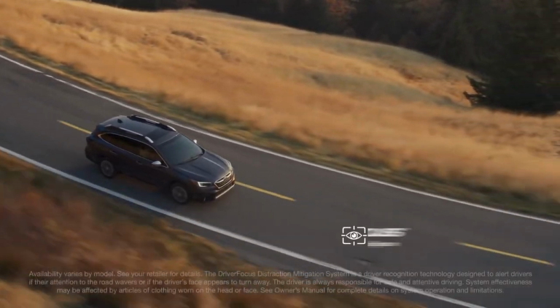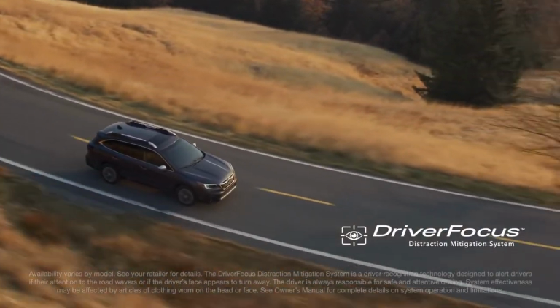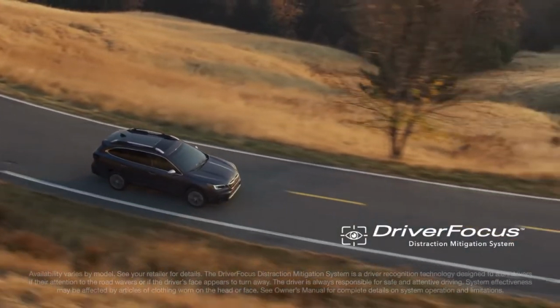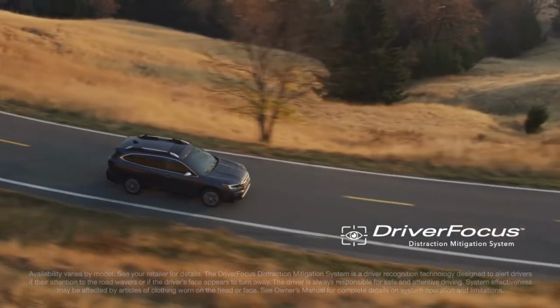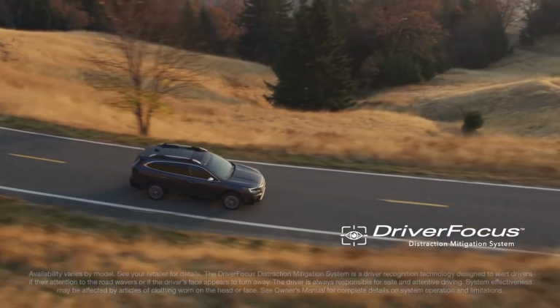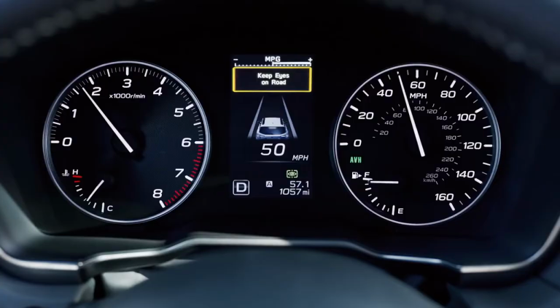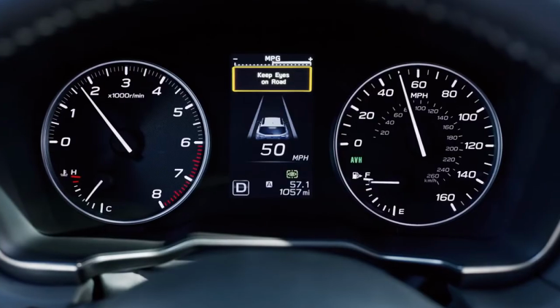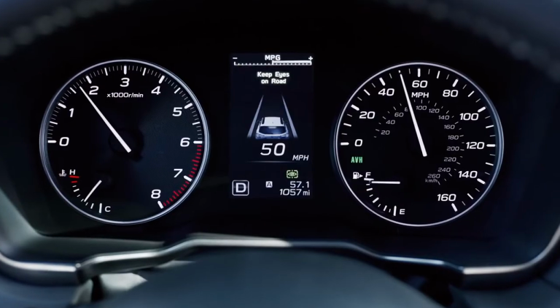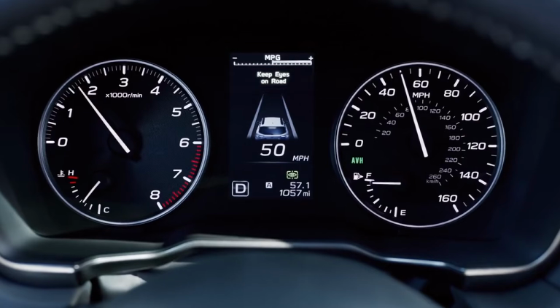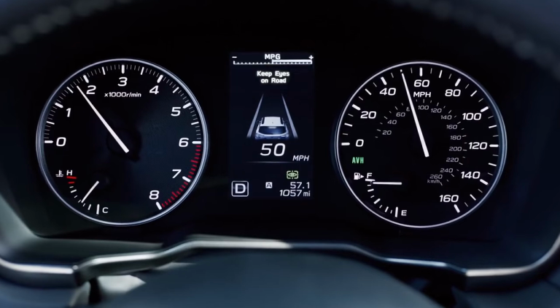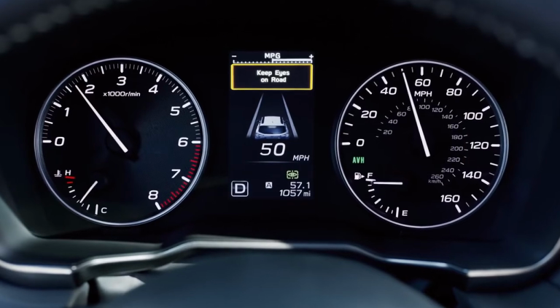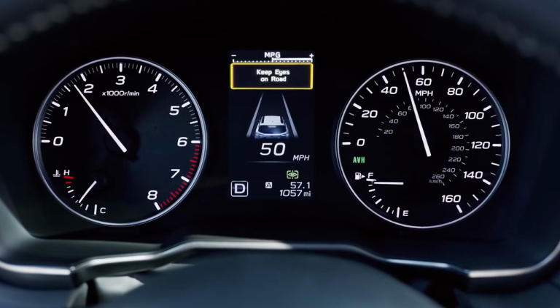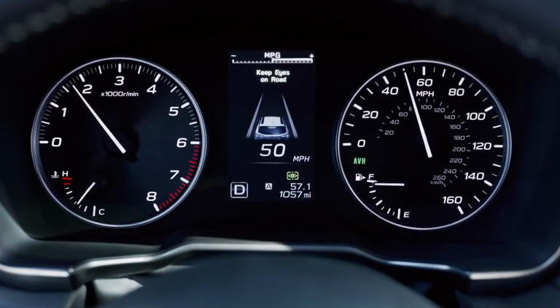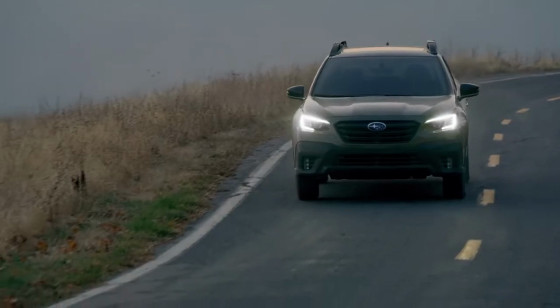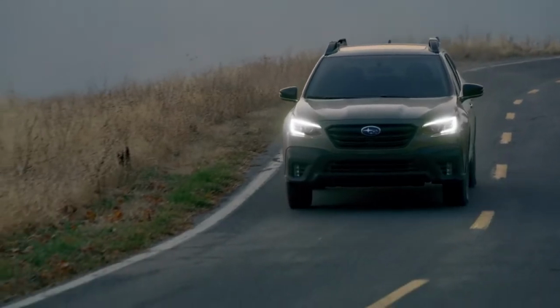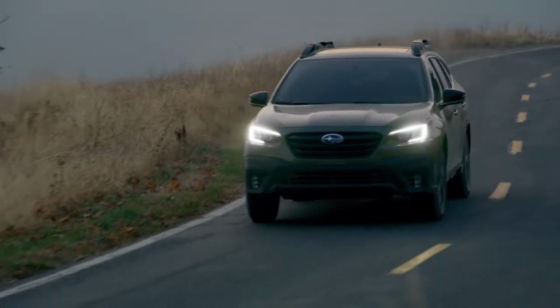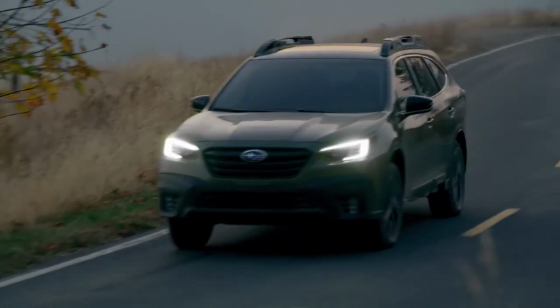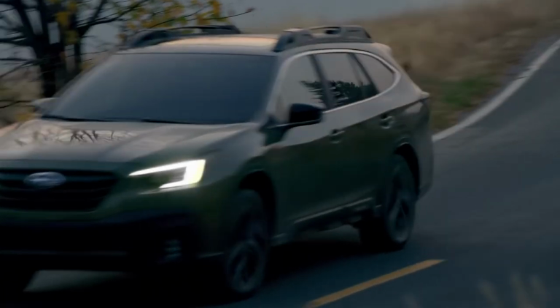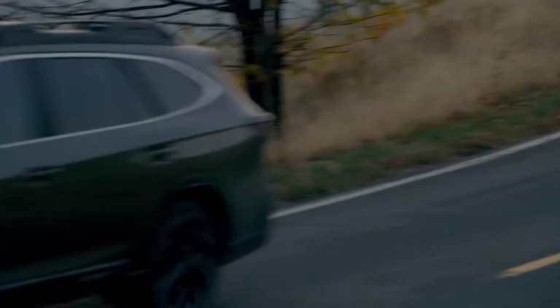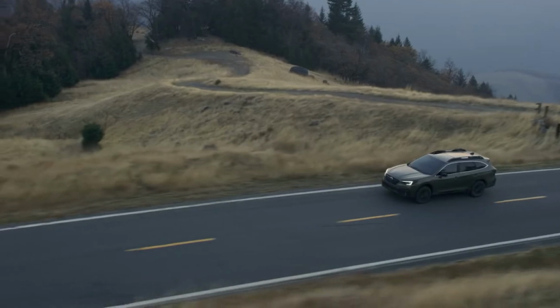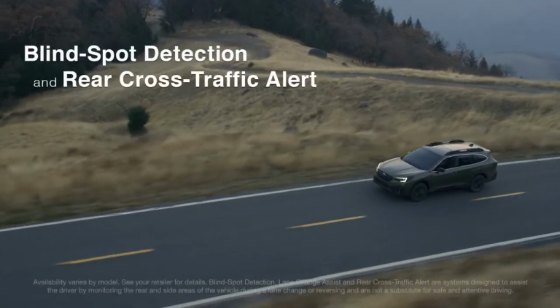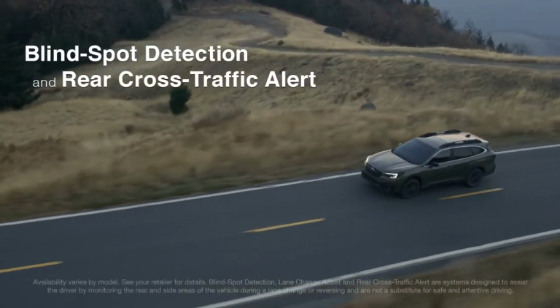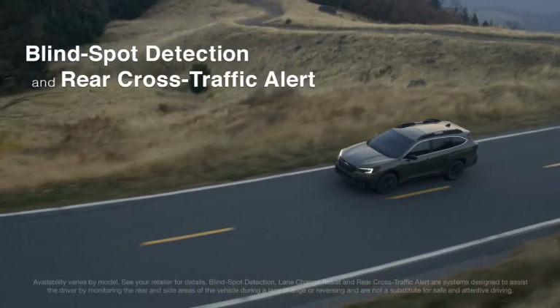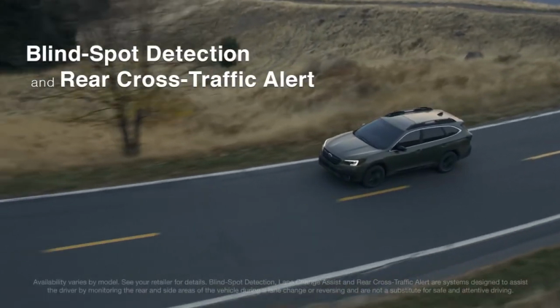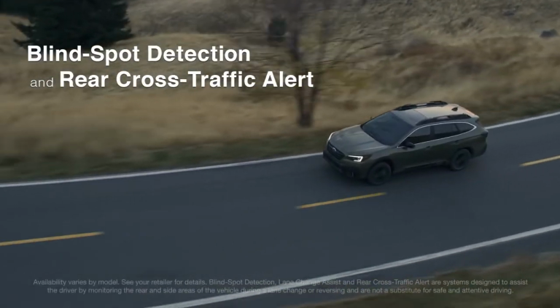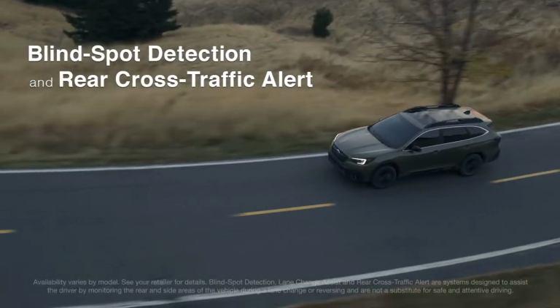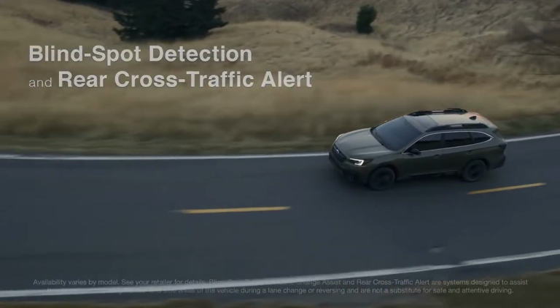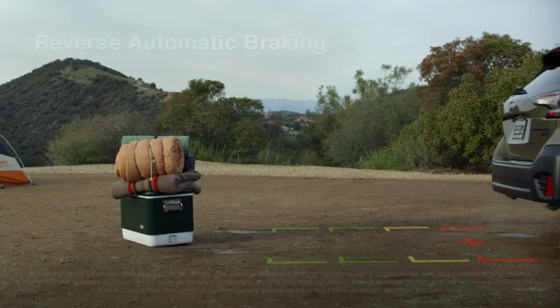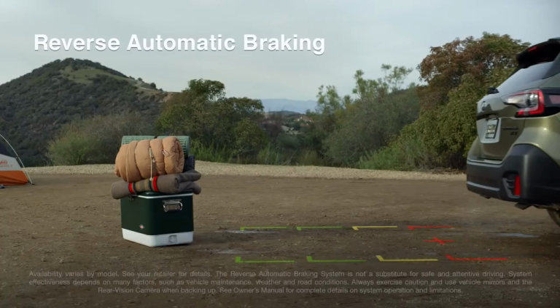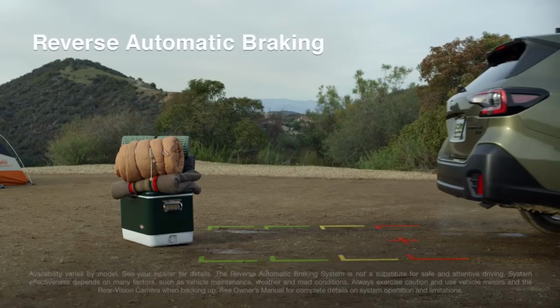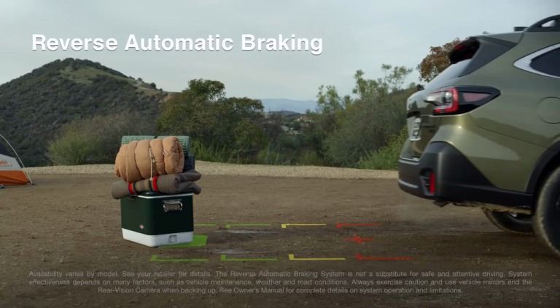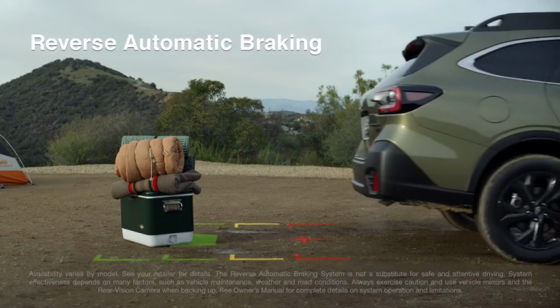Driver Focus is a new innovation that can alert you if it senses you're distracted or drowsy. And with other available technologies, the Outback can warn you of vehicles in your blind spot, and if necessary, it can bring you to a stop.